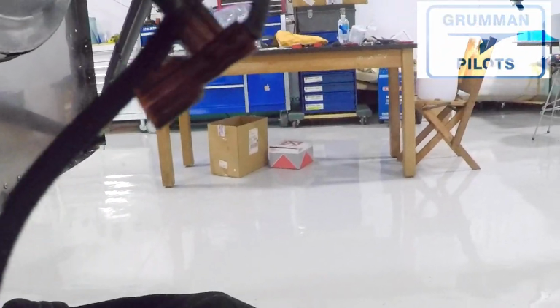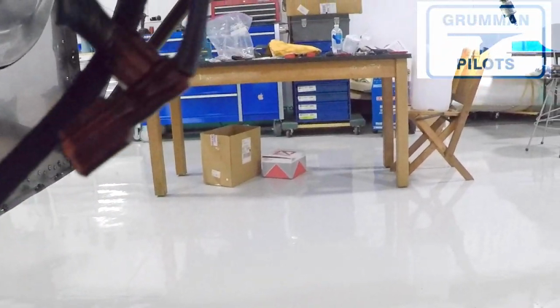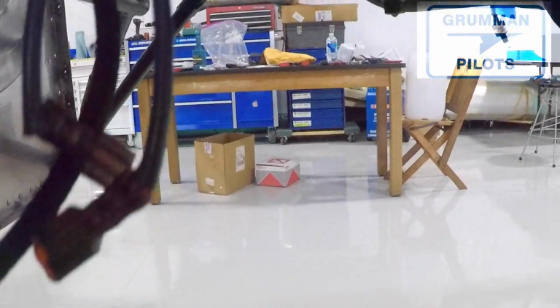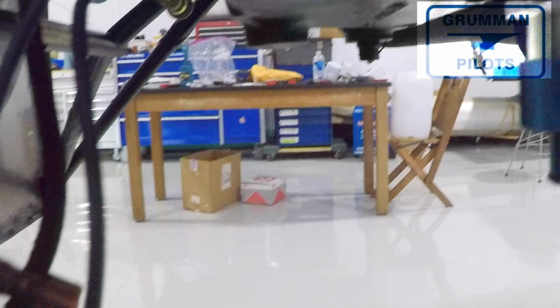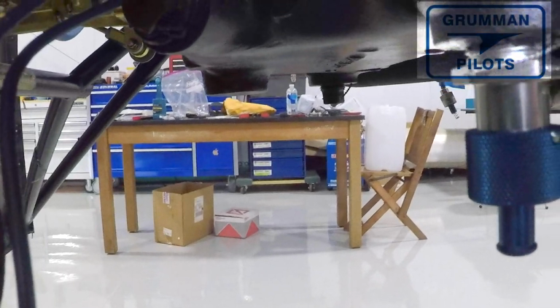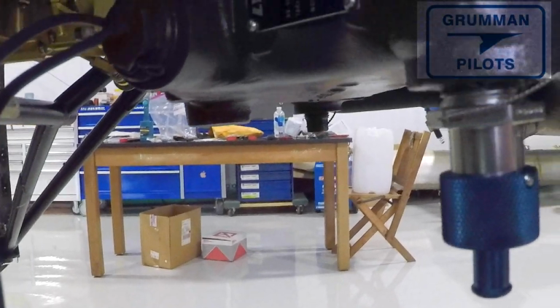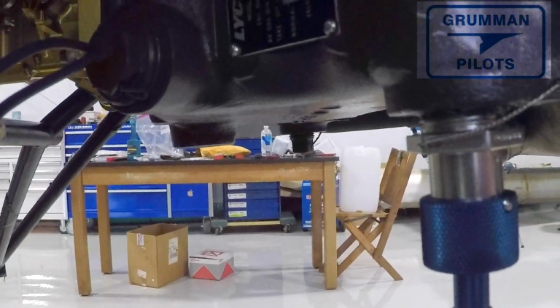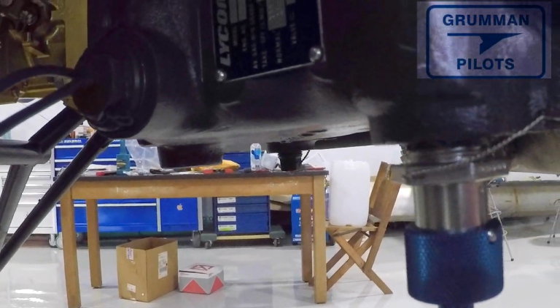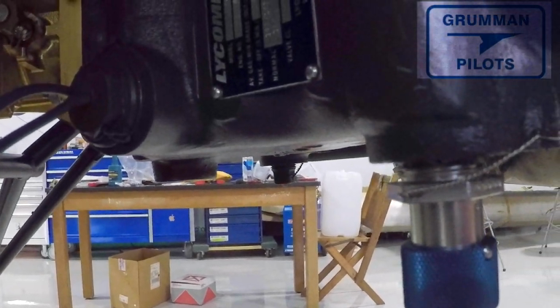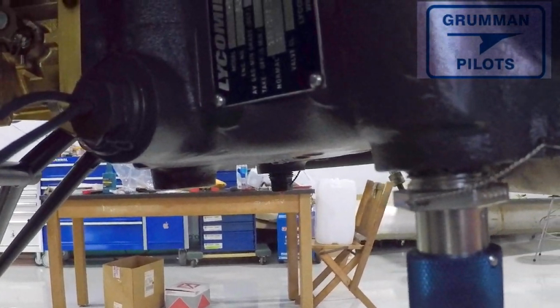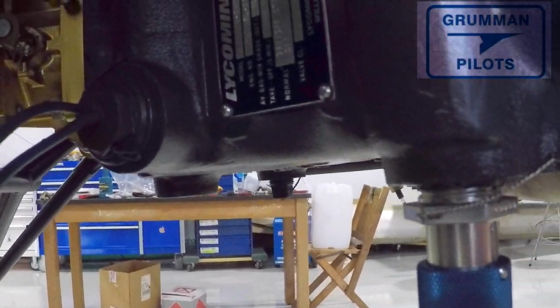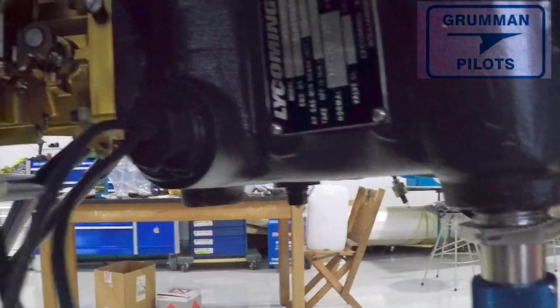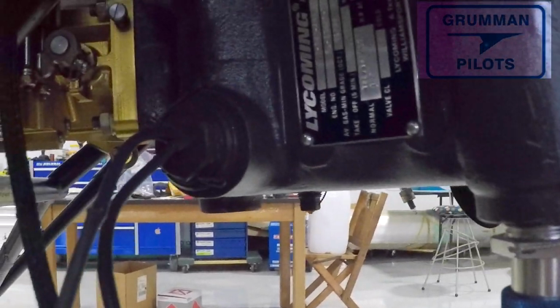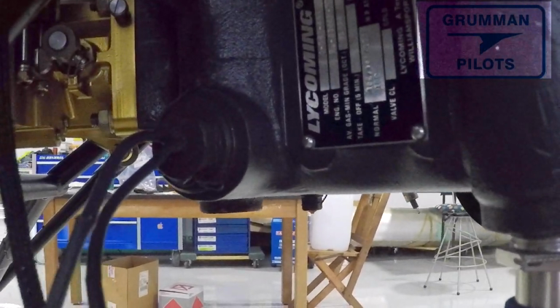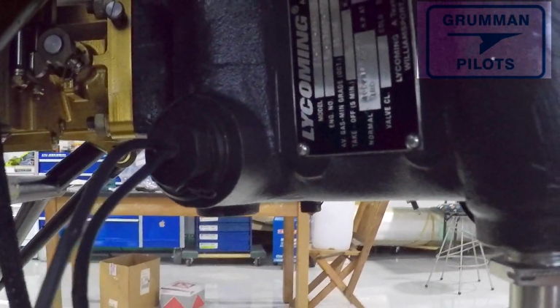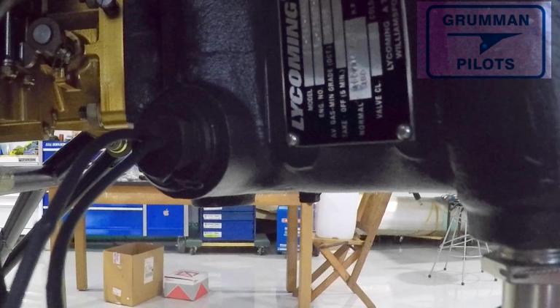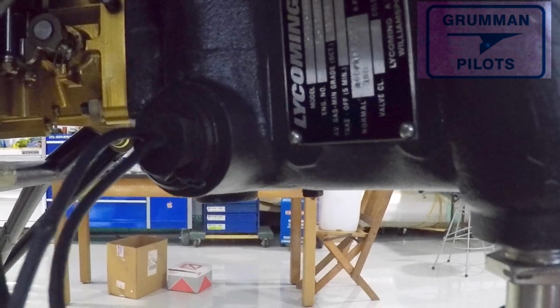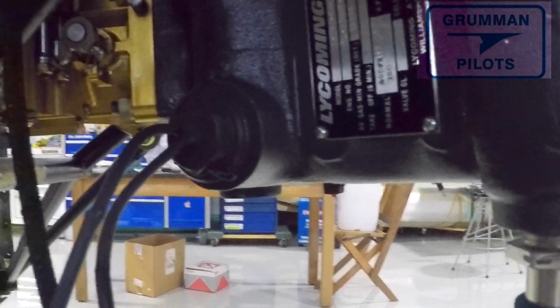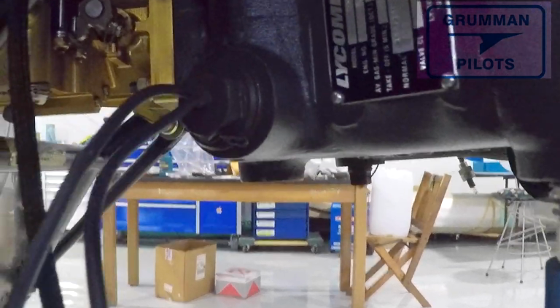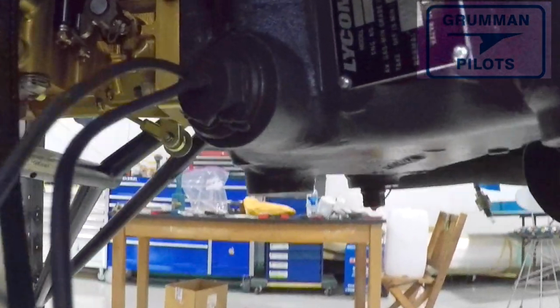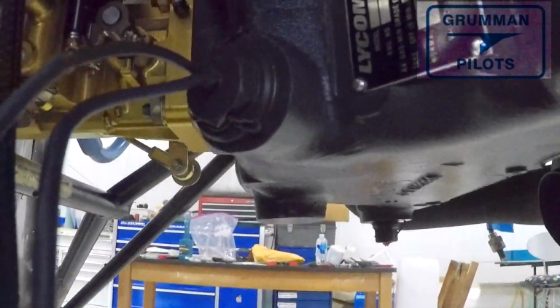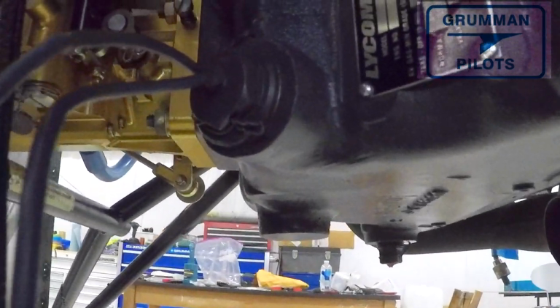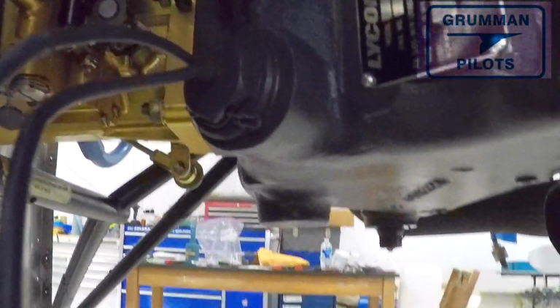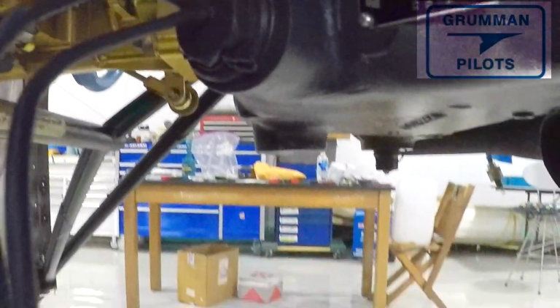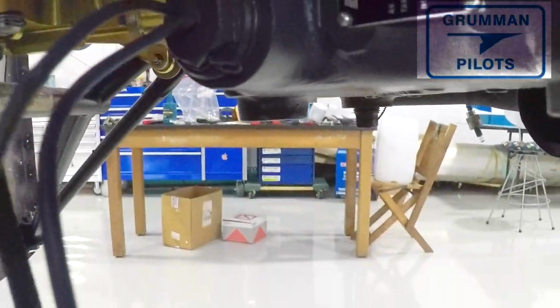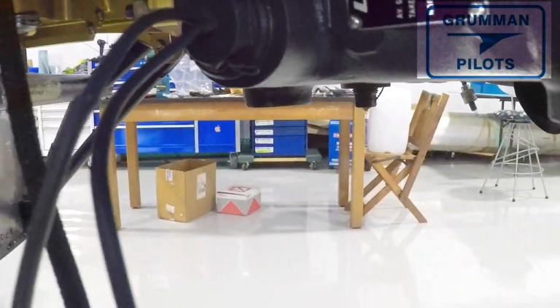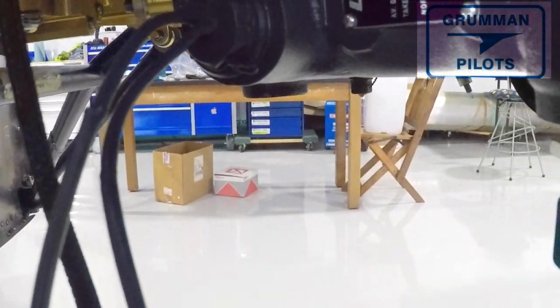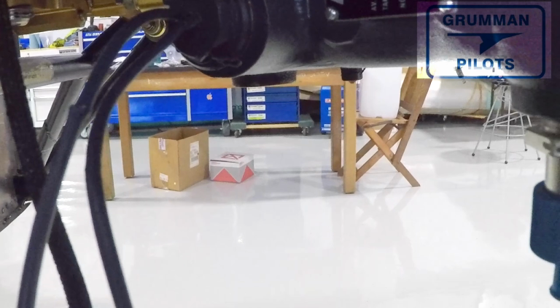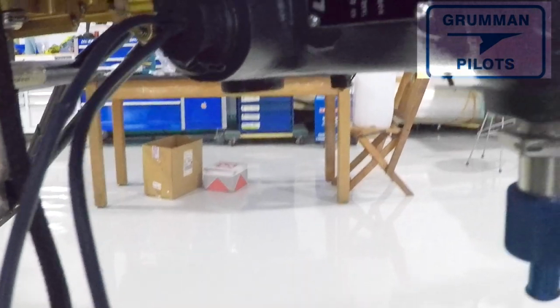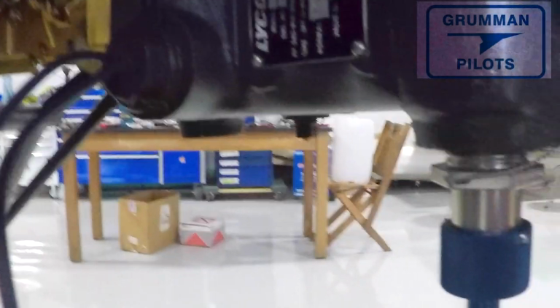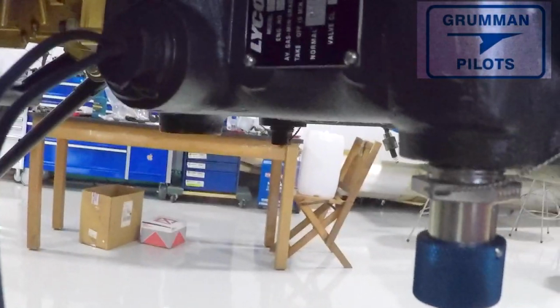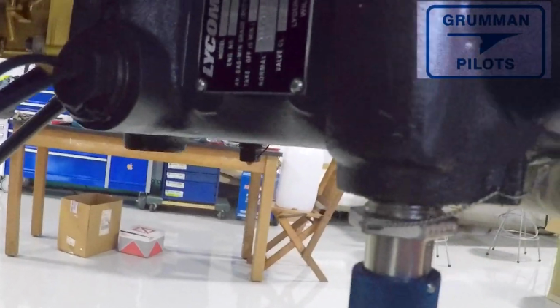On the Tannis system, to put a number to it: the cylinder probes are all about 50 watts, the sump heater is about 50 watts, and the oil drain probe is about 50 watts. So on a four-cylinder engine, you're using about 300 watts to heat the engine.